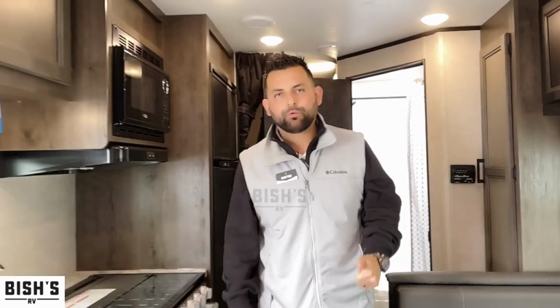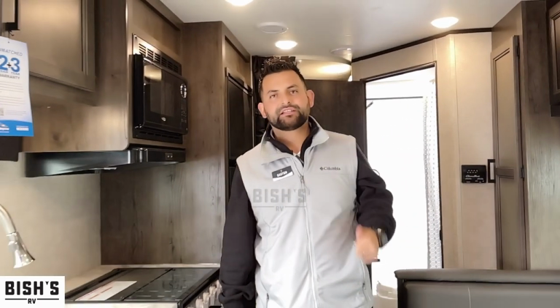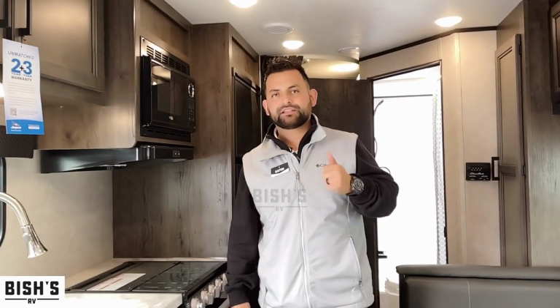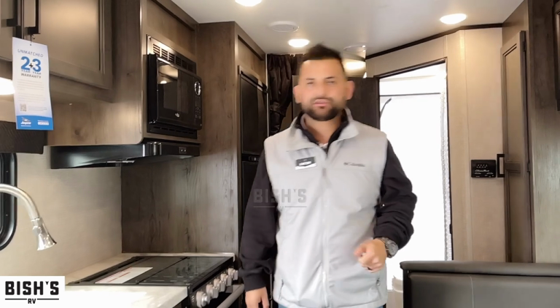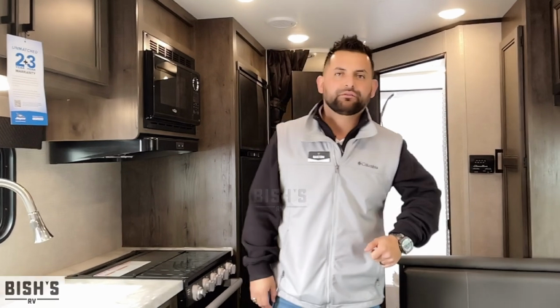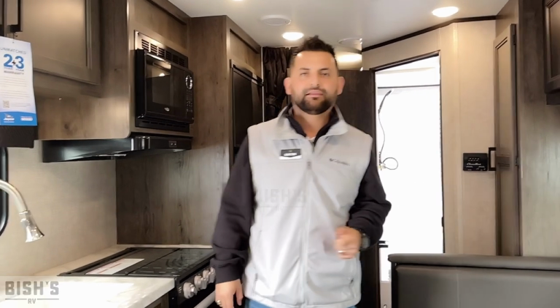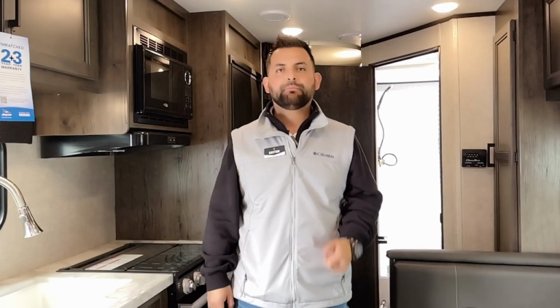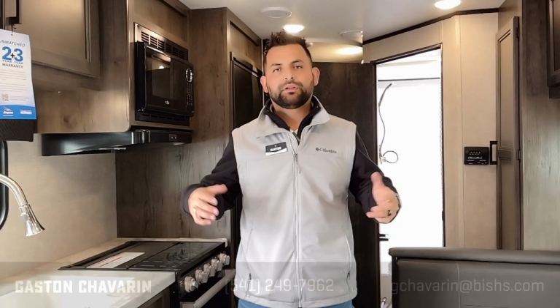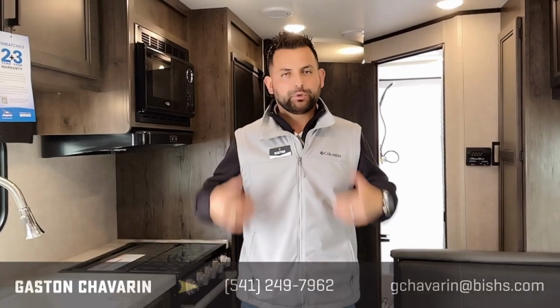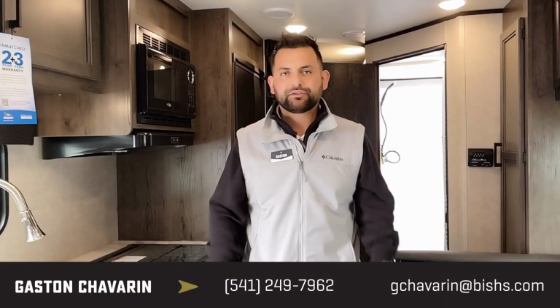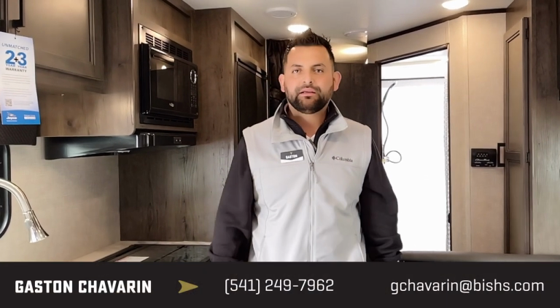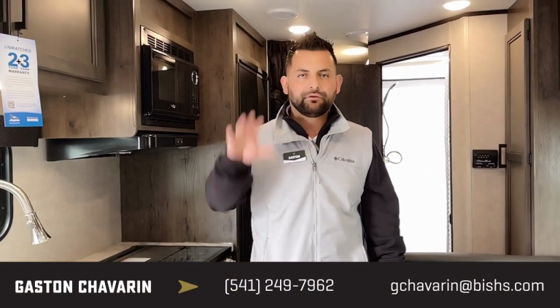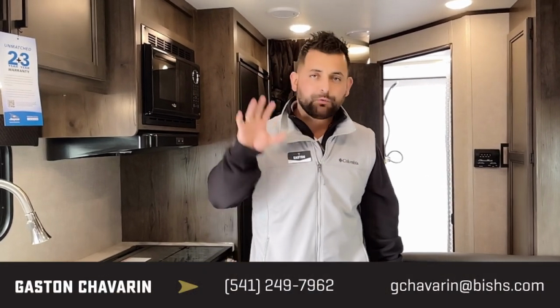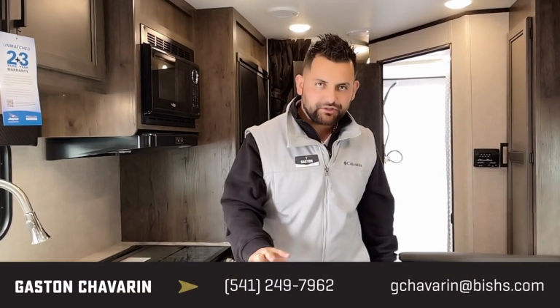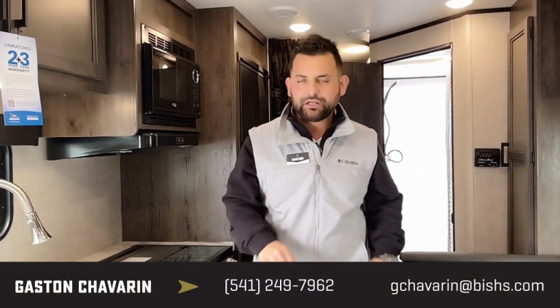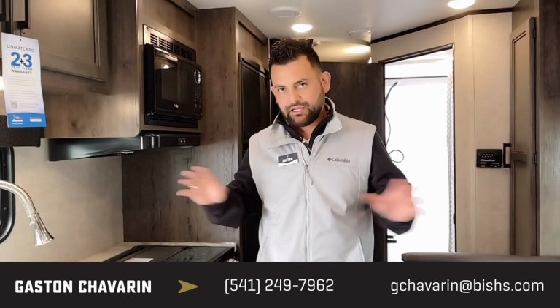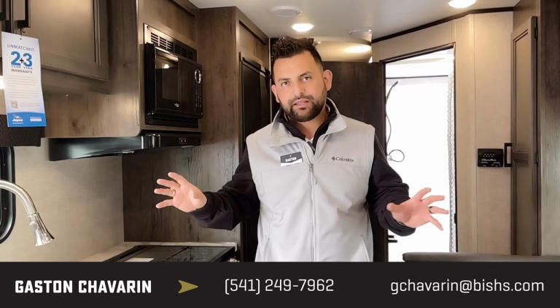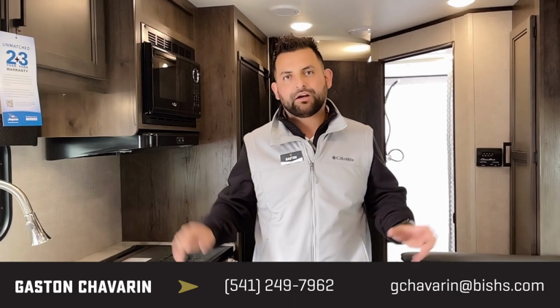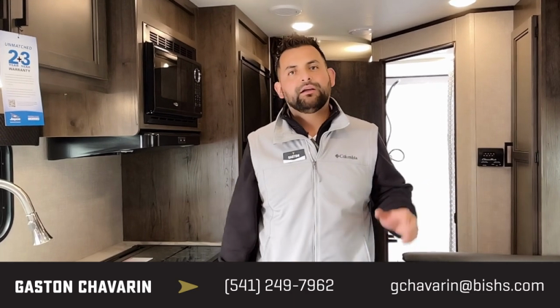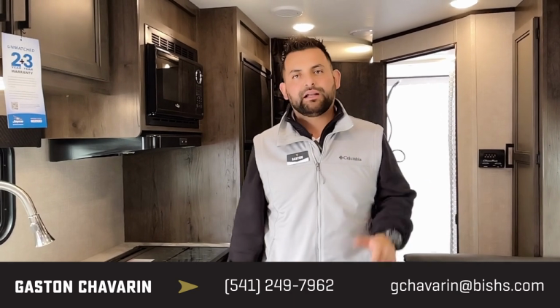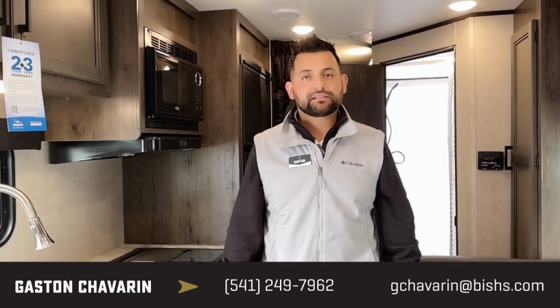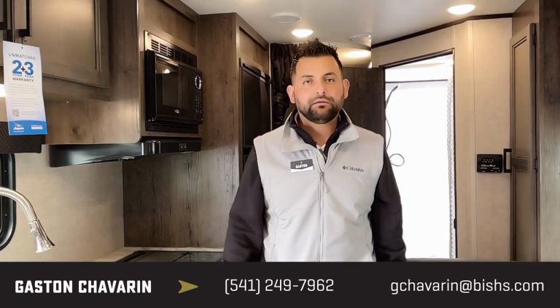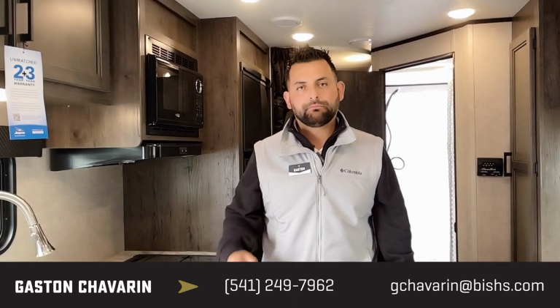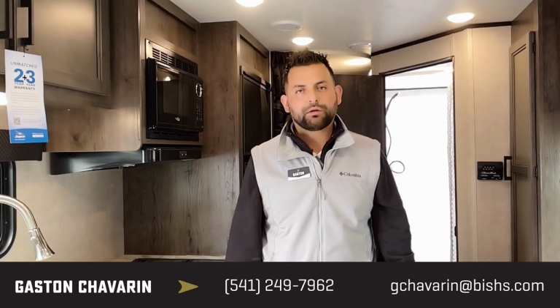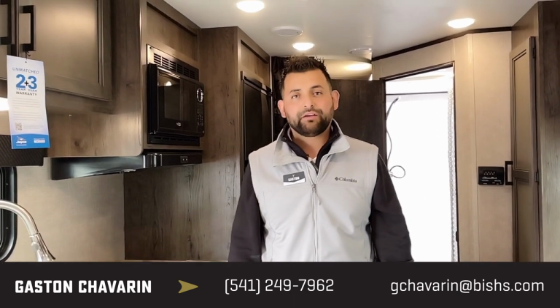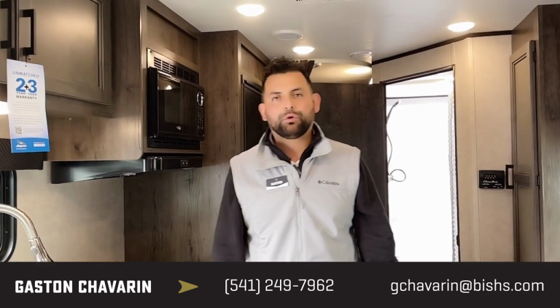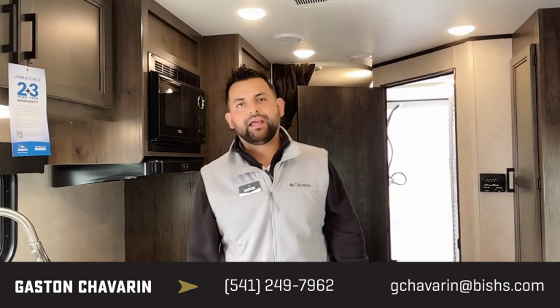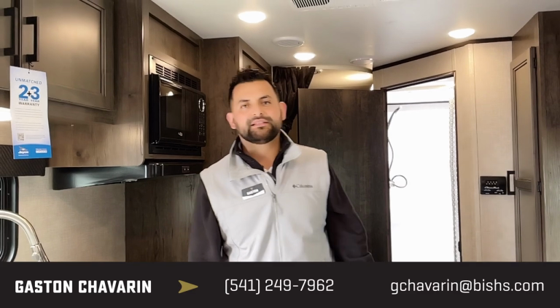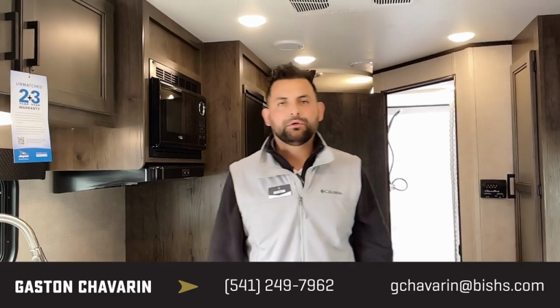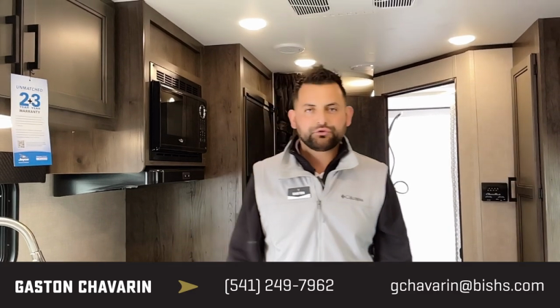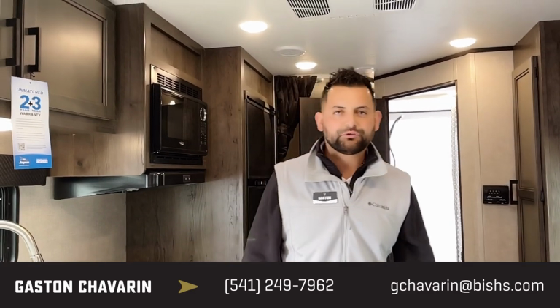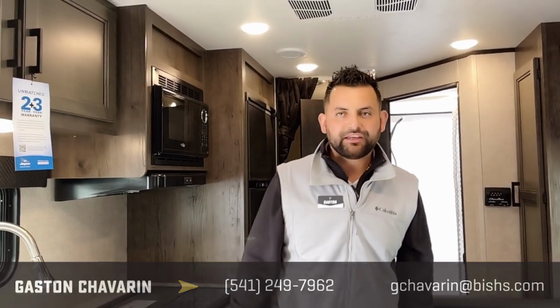If you have any questions, thank you so much for taking the time. Please reach out to me about this unit or any unit we carry. My name is Gaston and my phone number is 541-810-2202. Thank you.